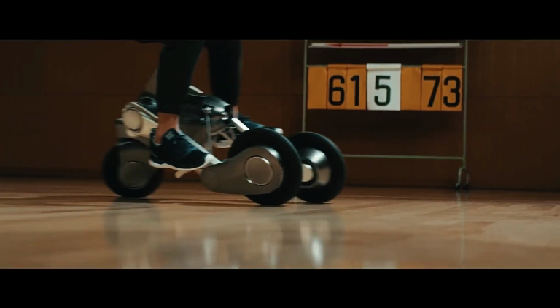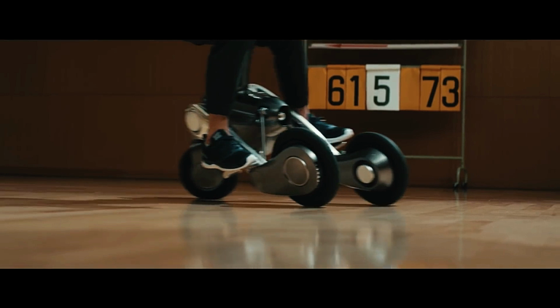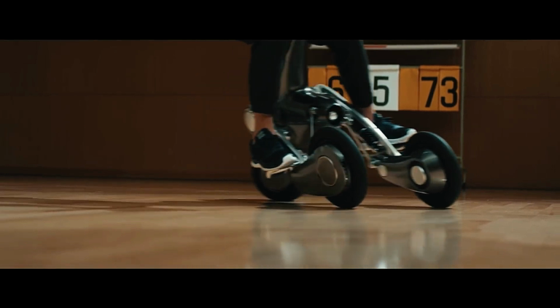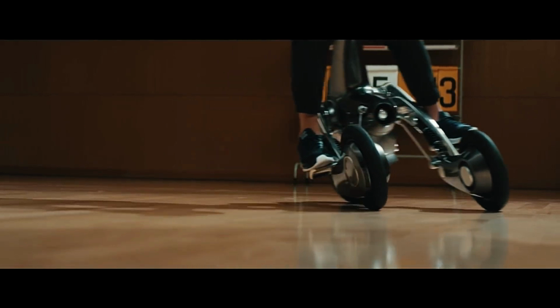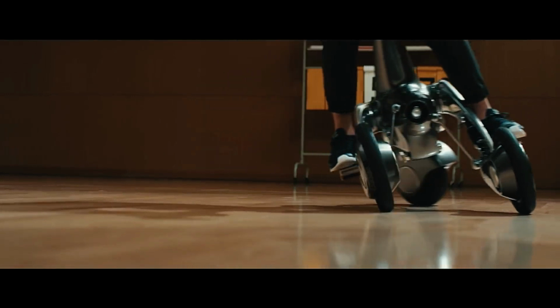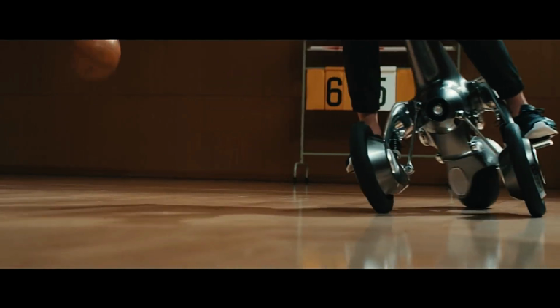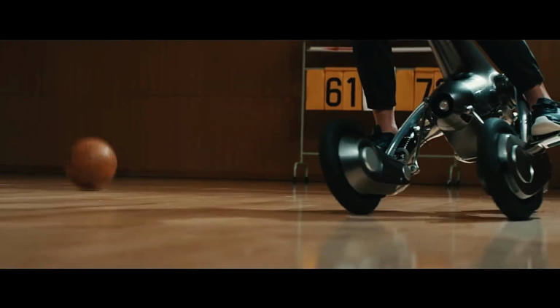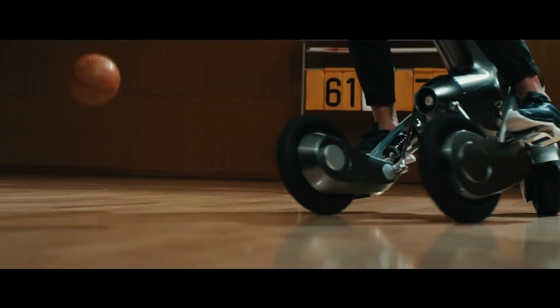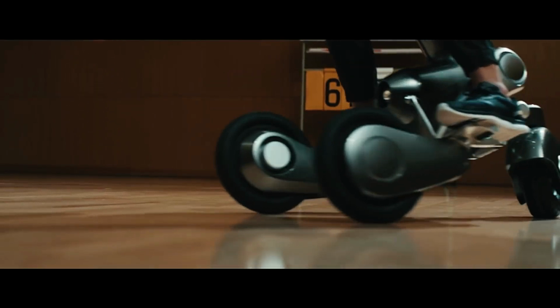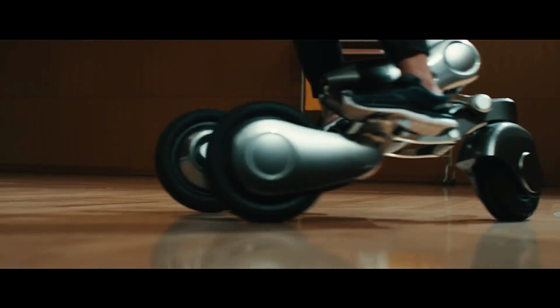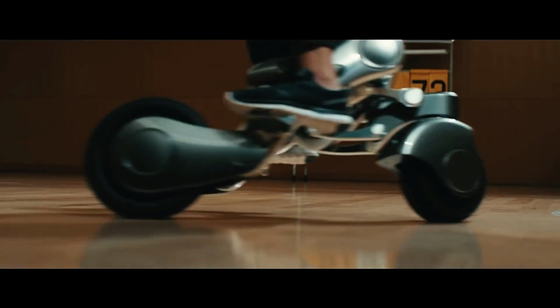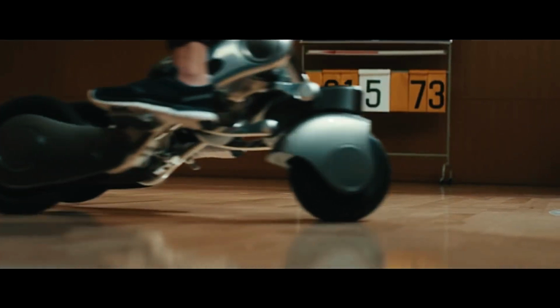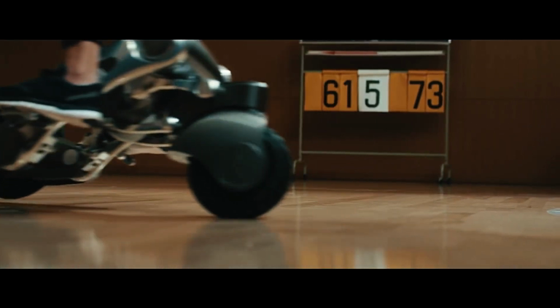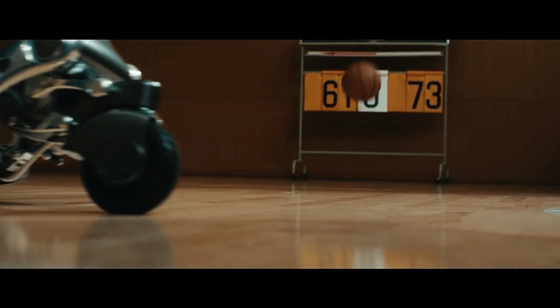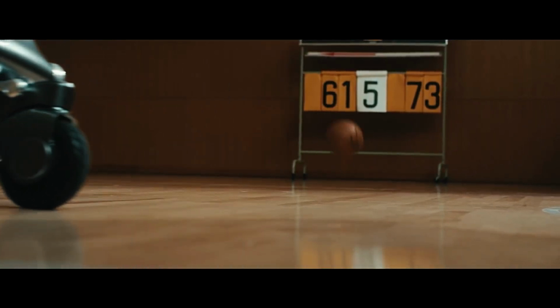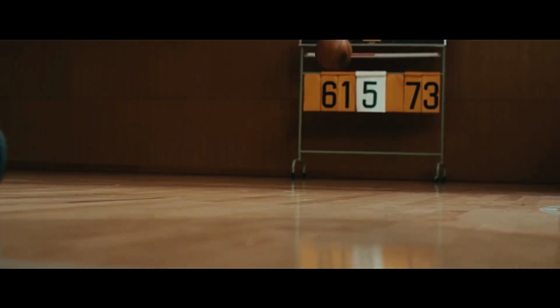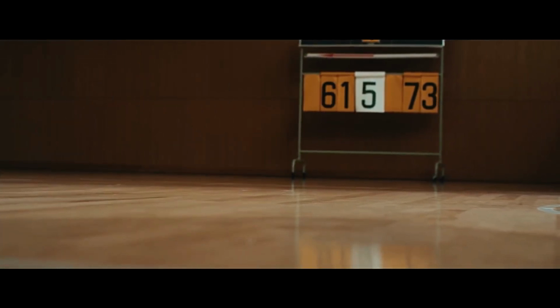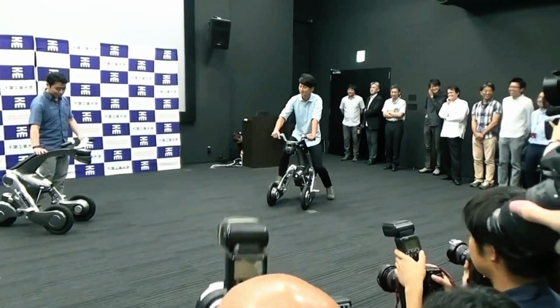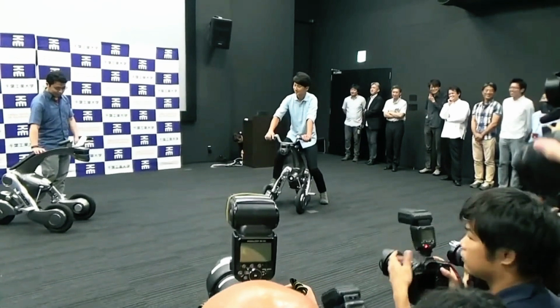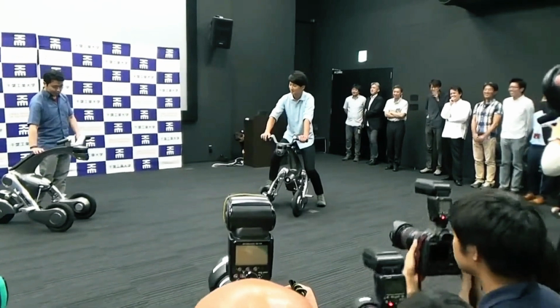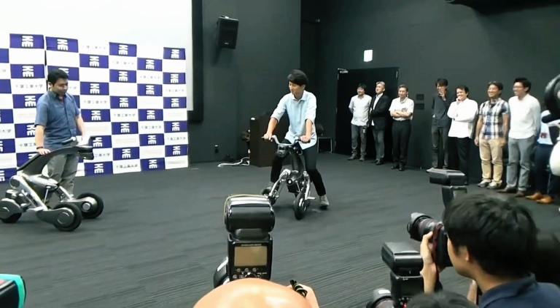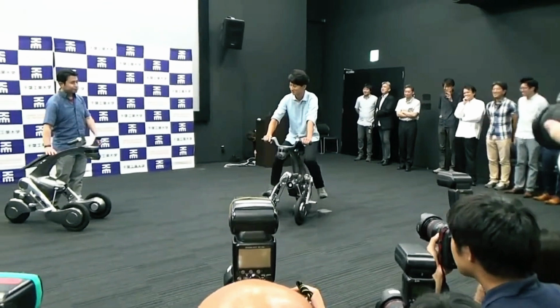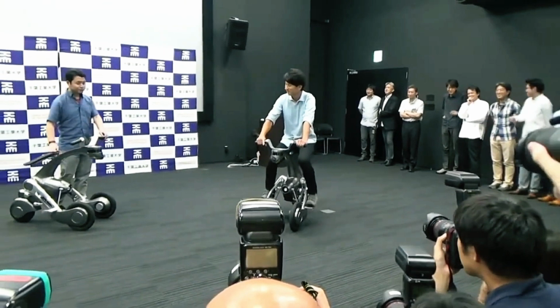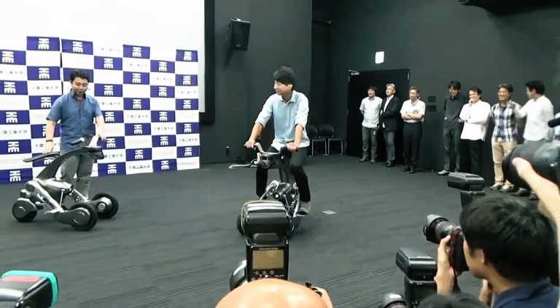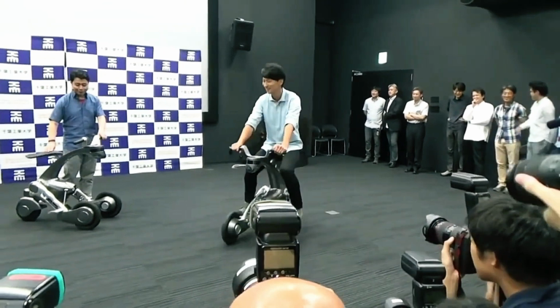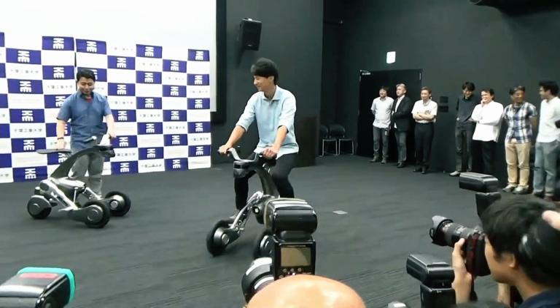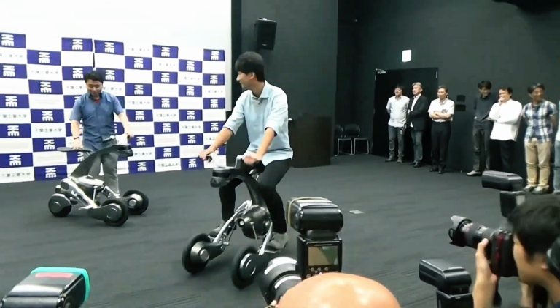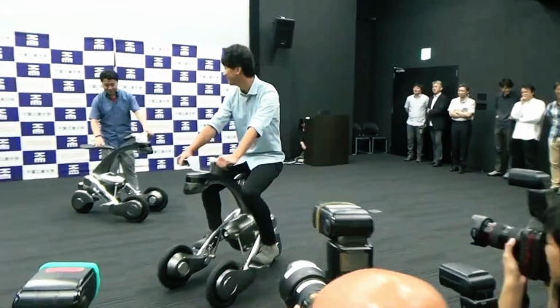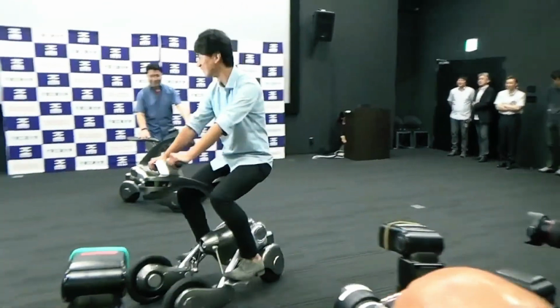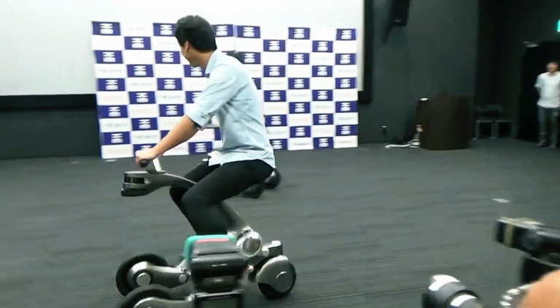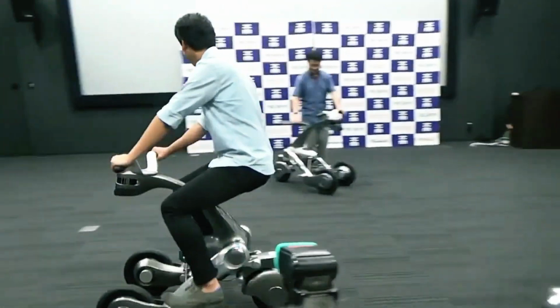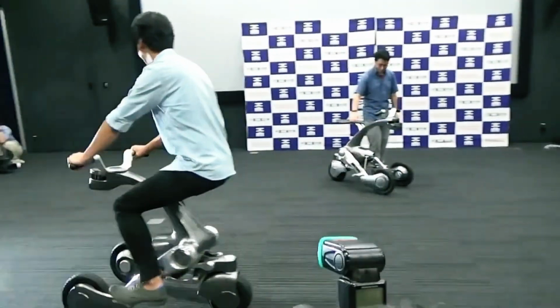The creators of Kangaroo envision a future where people can summon these versatile robots like taxis for safe, convenient rides to work or the store. The project holds promise as a futuristic mobility solution combining assistance, convenience, and safety in one compact design.